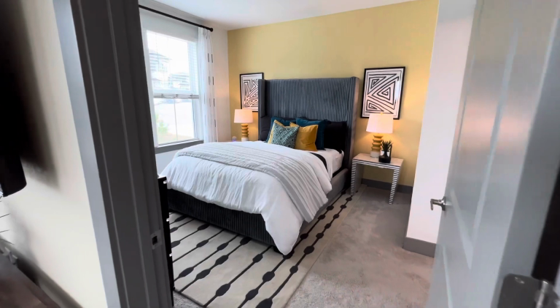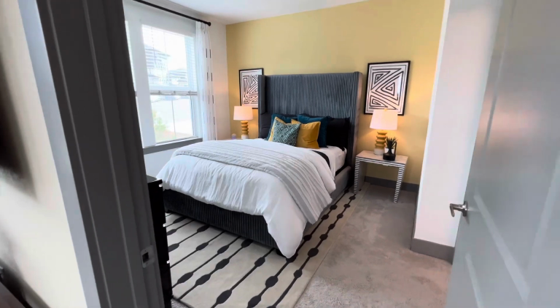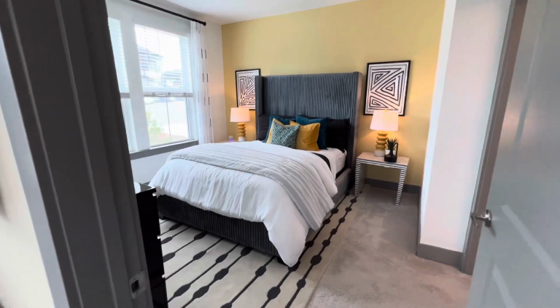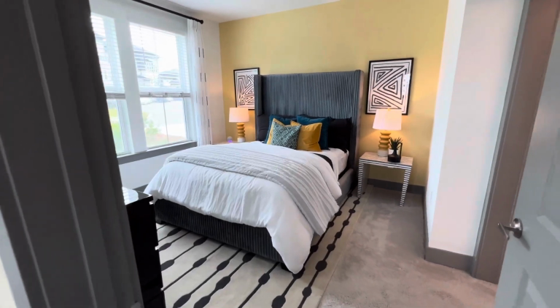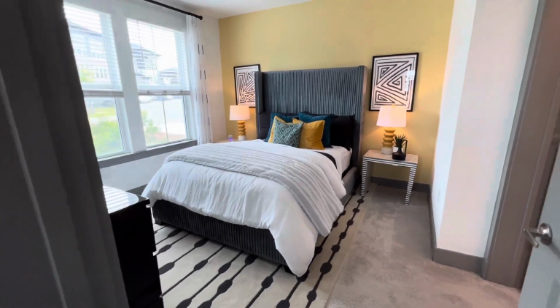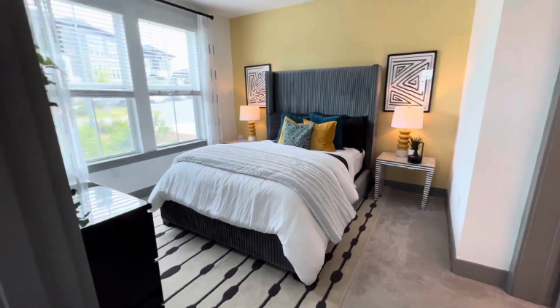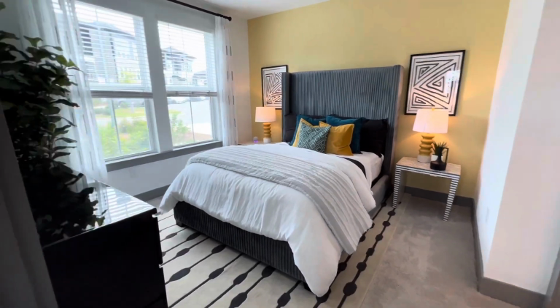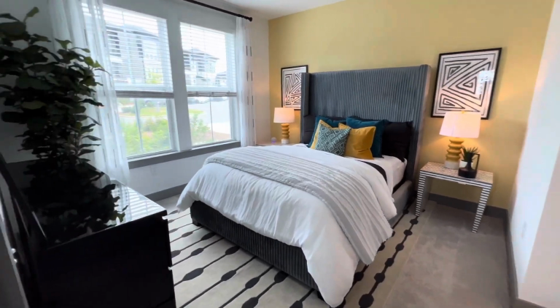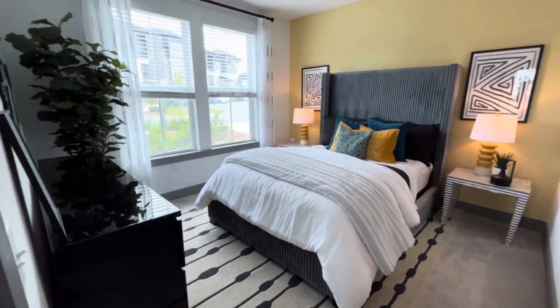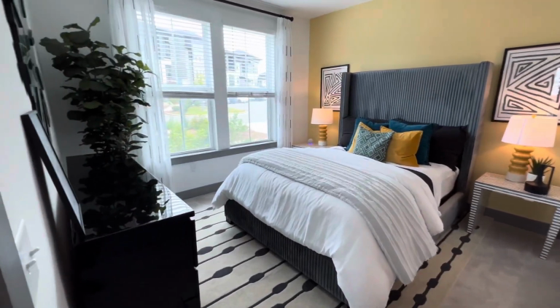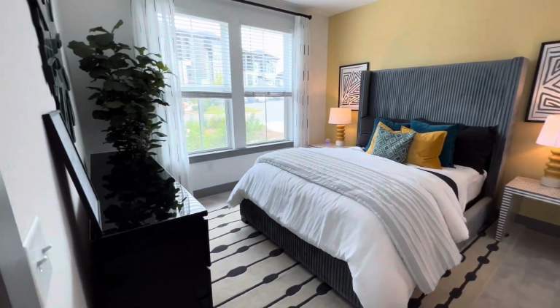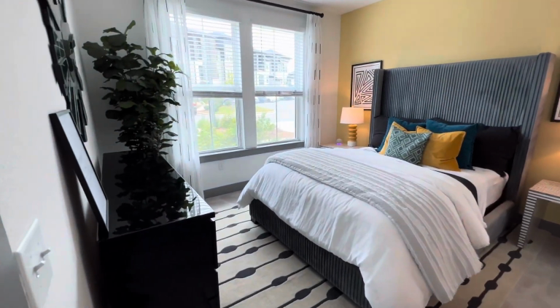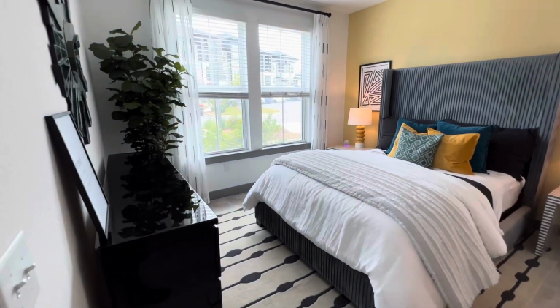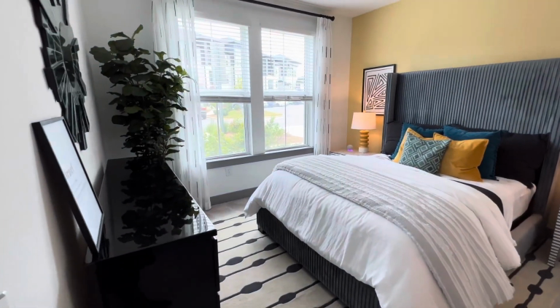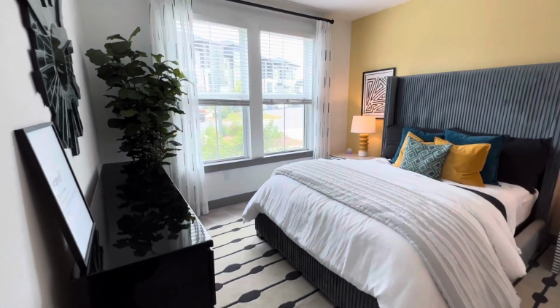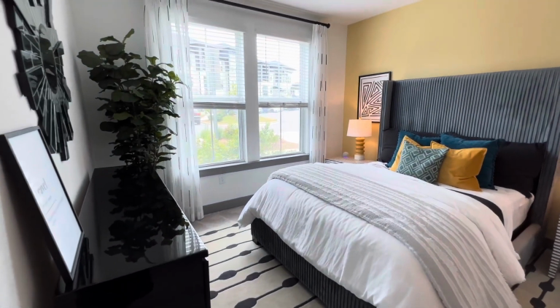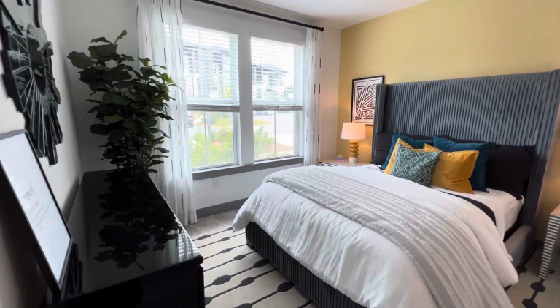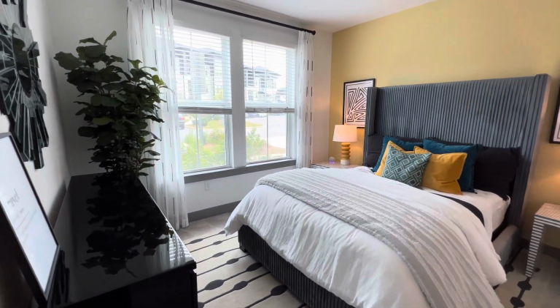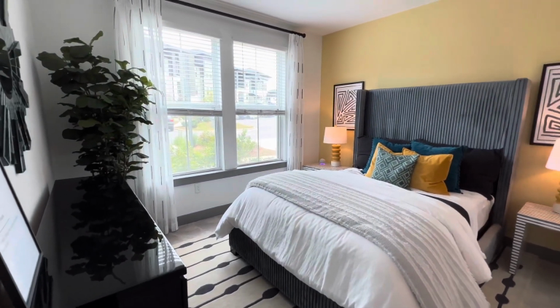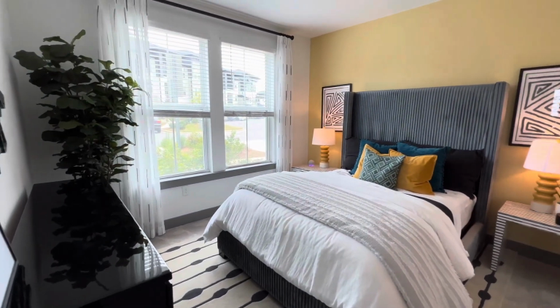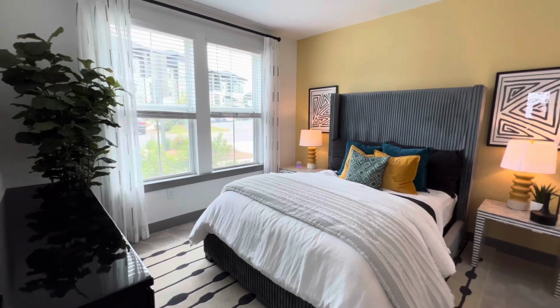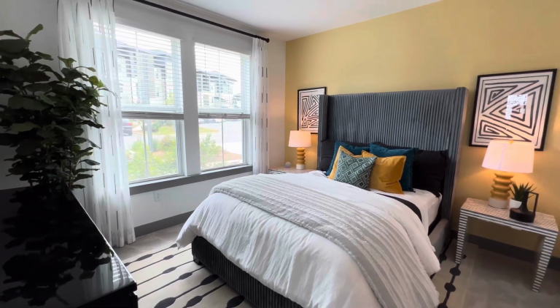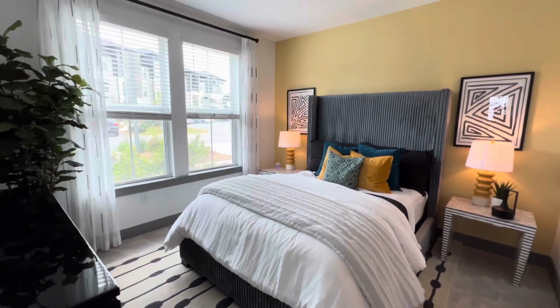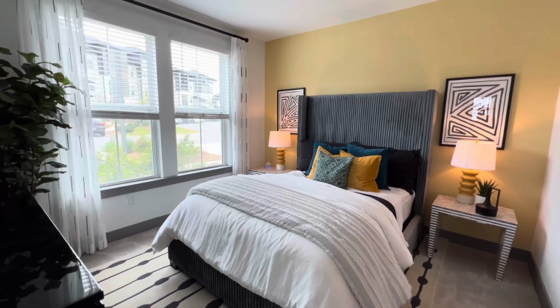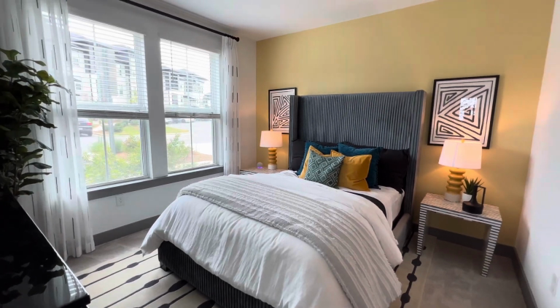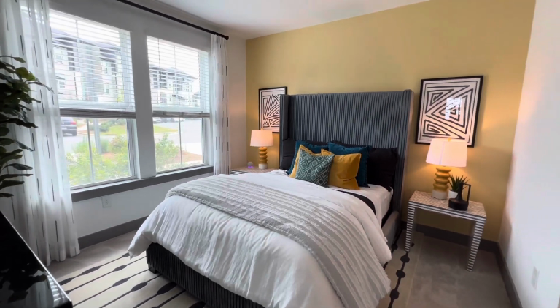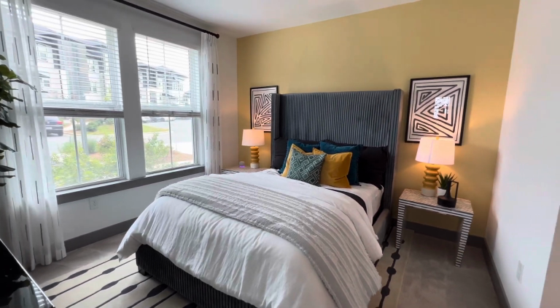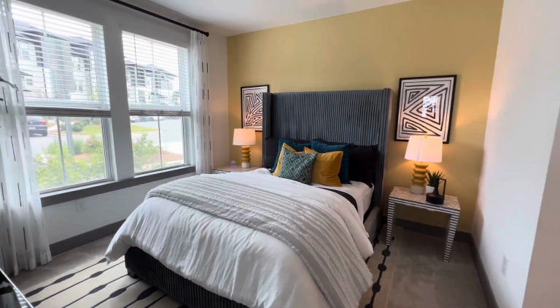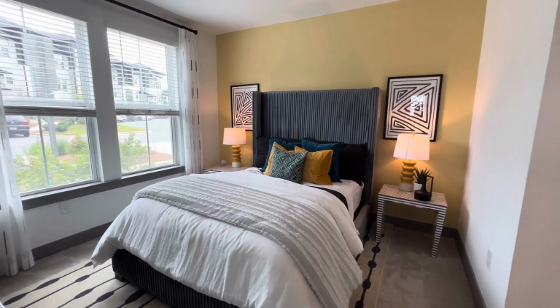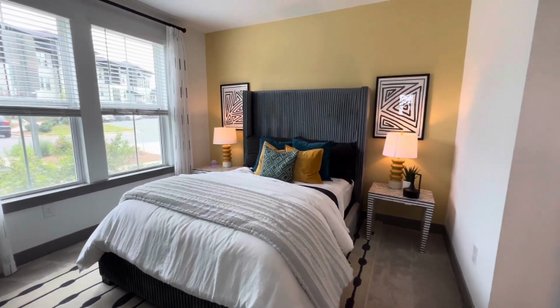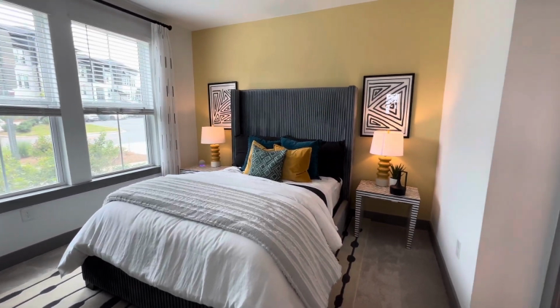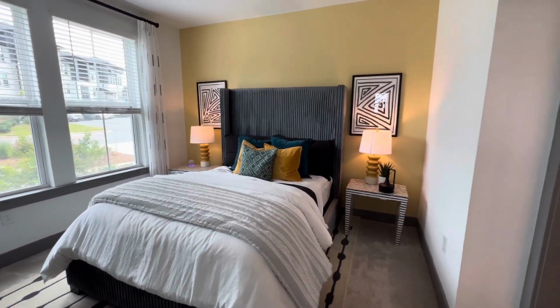You have our ultra plush carpeting, as well as more windows to help you catch that natural sunlight.